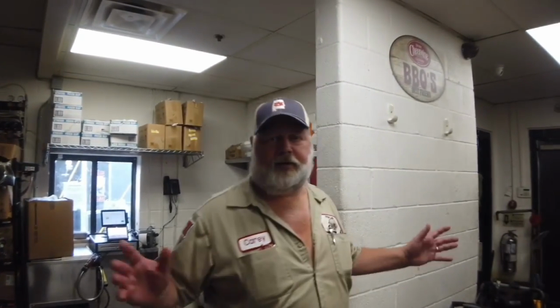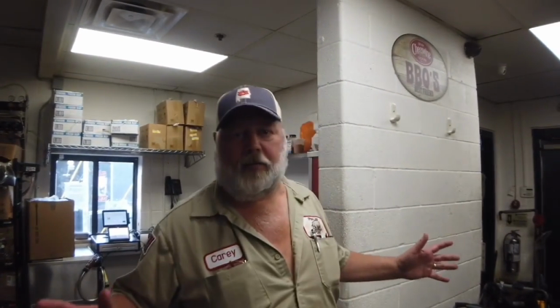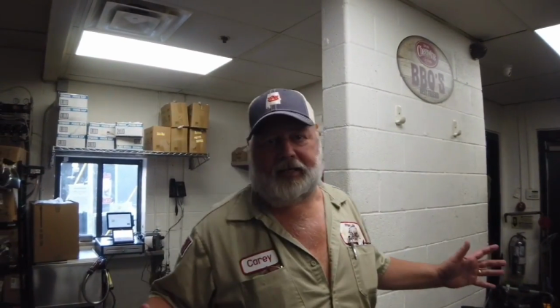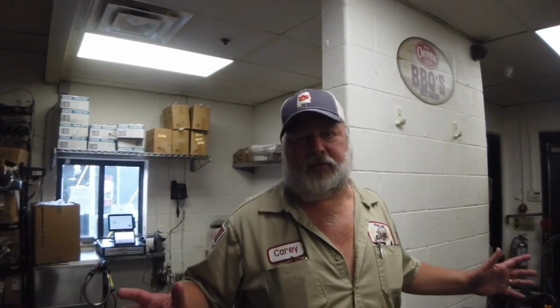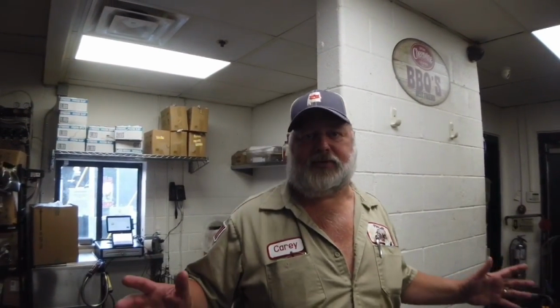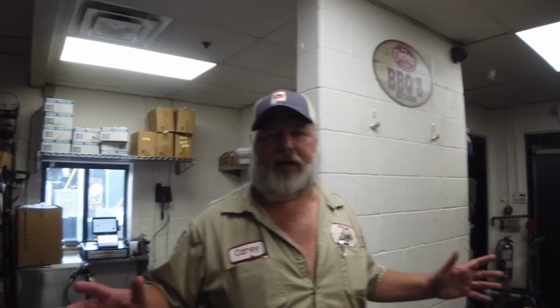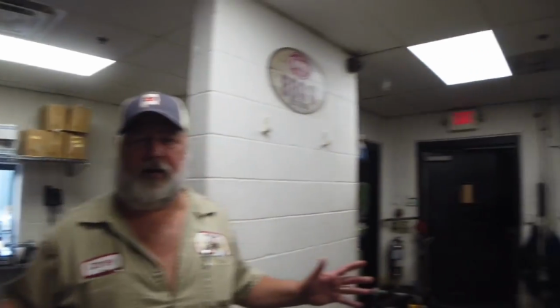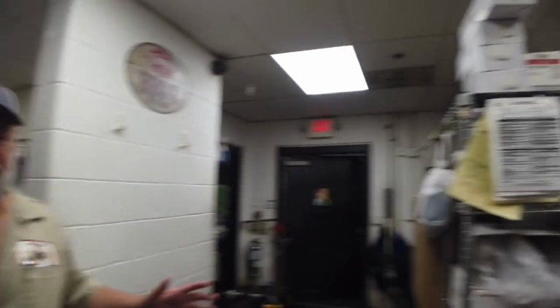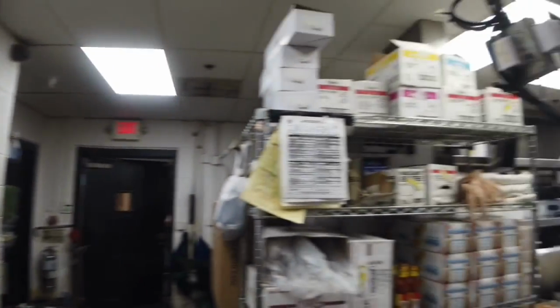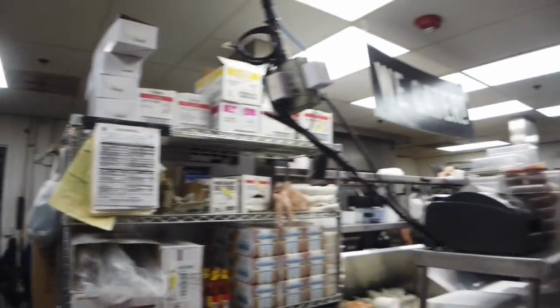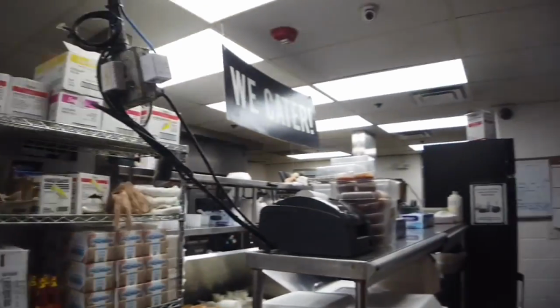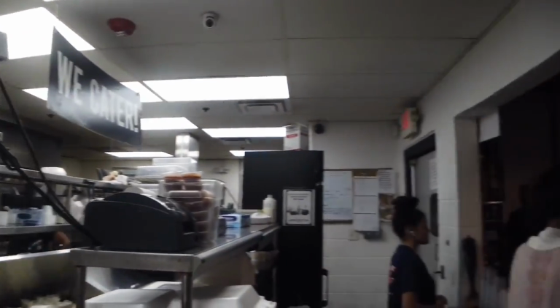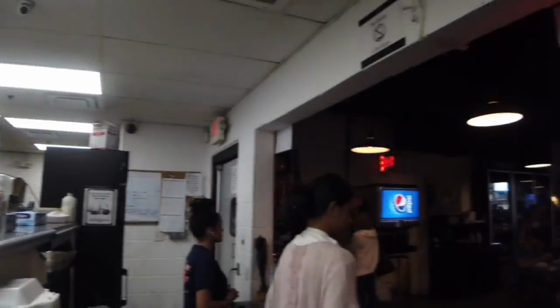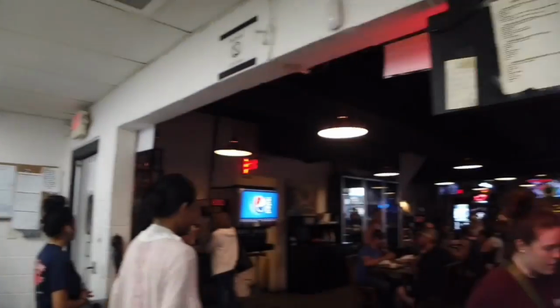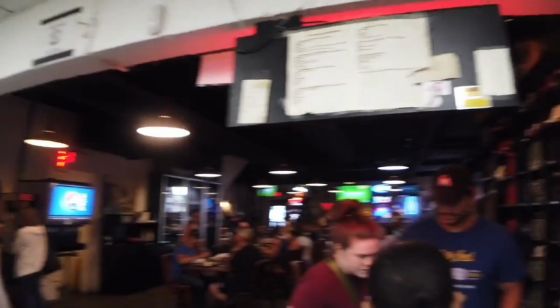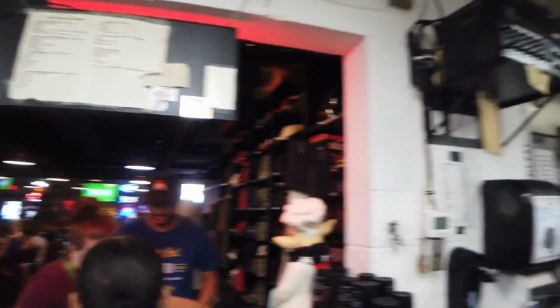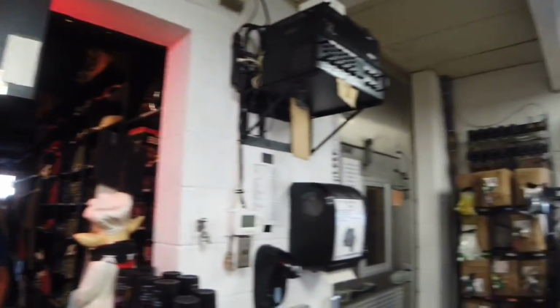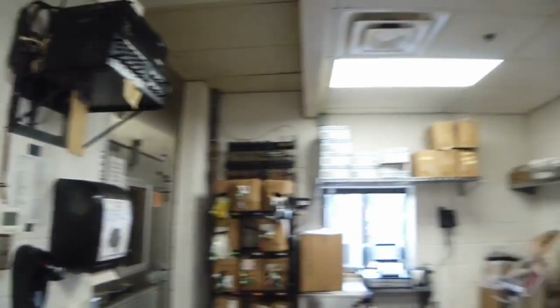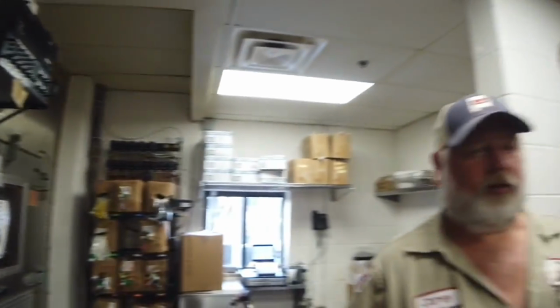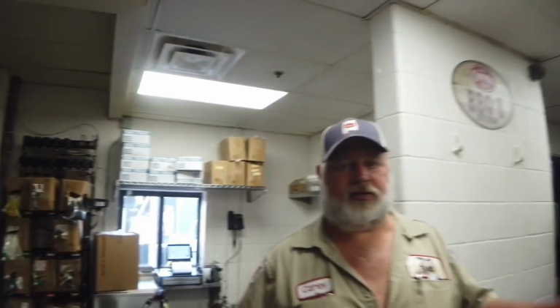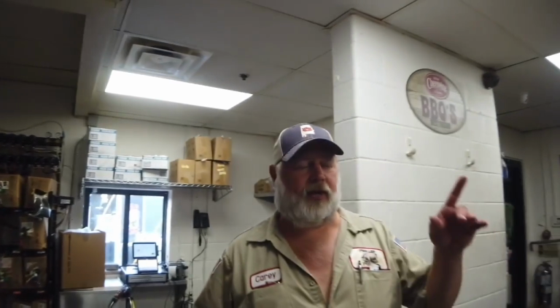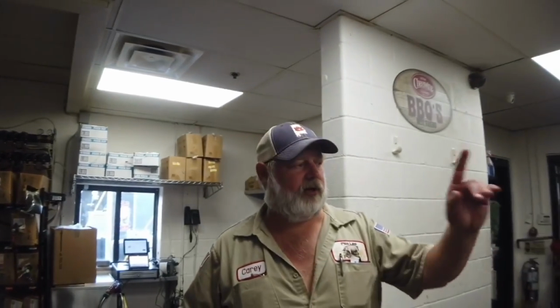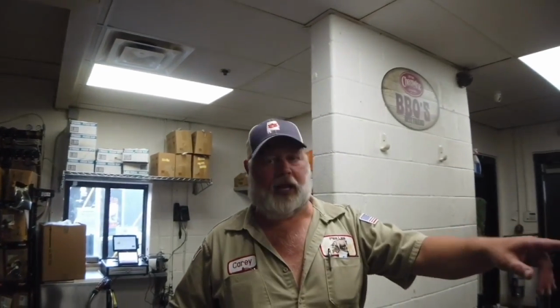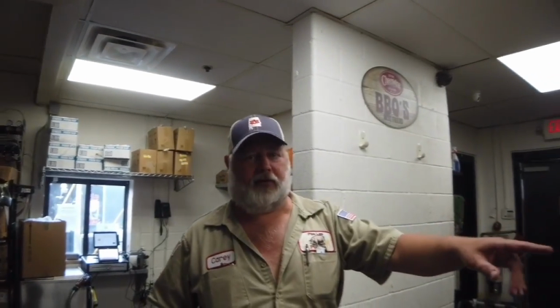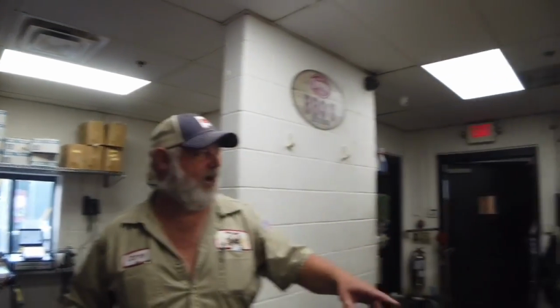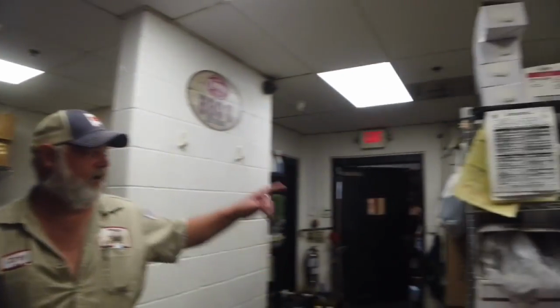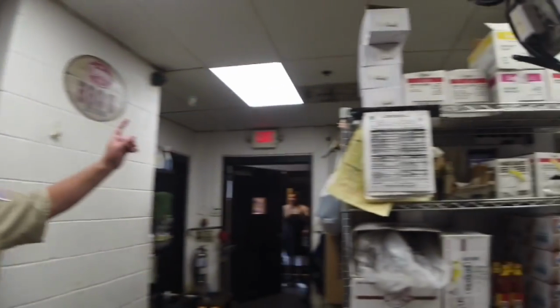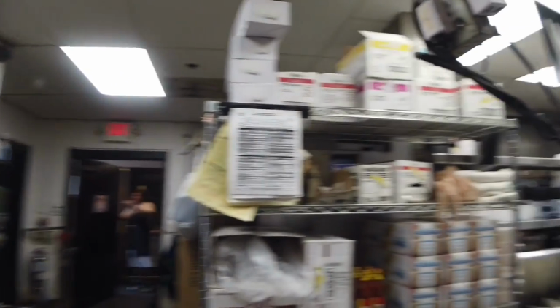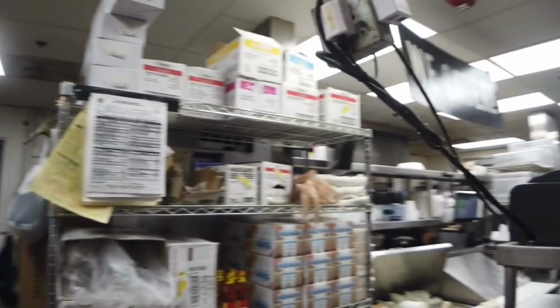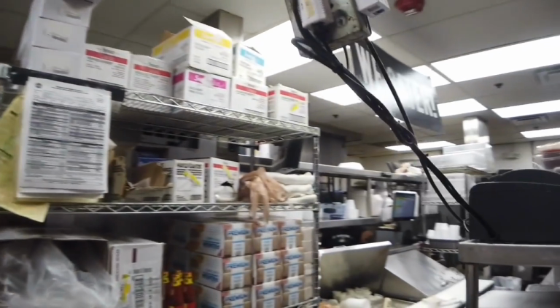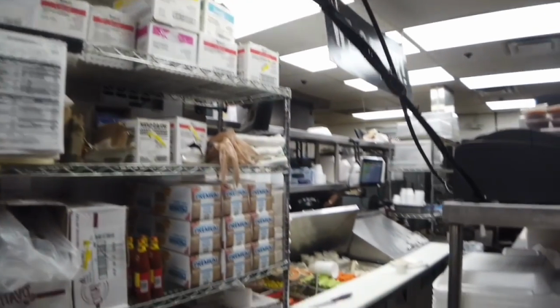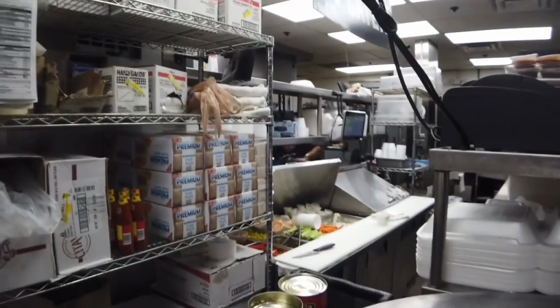Here's our main kitchen where we serve out of. You can see that we have our cold line on this side and our hot line on the back side.